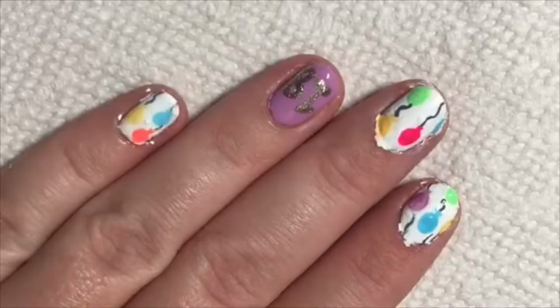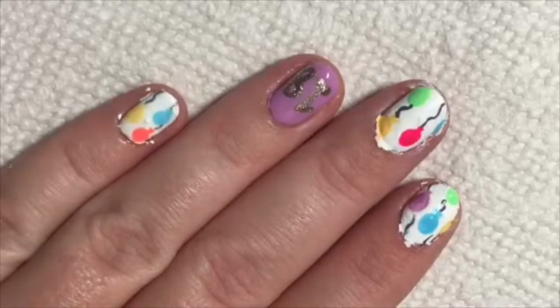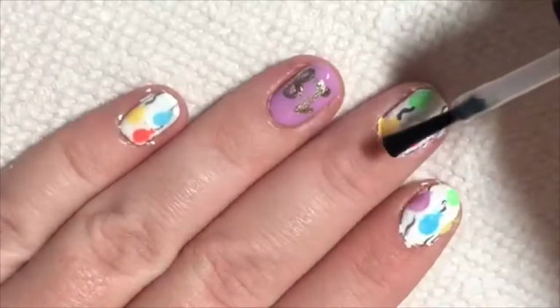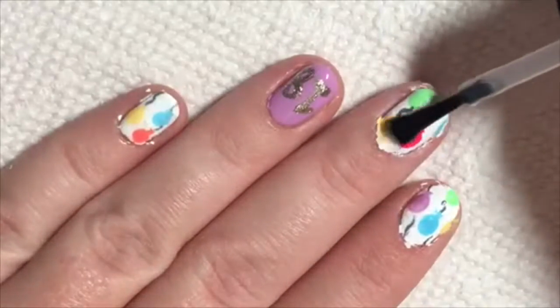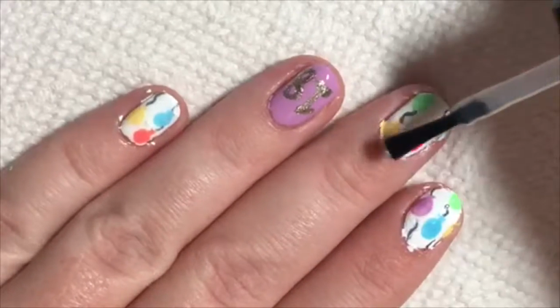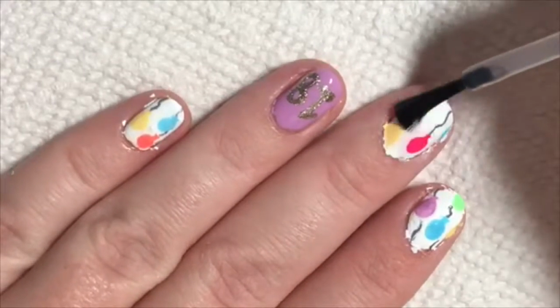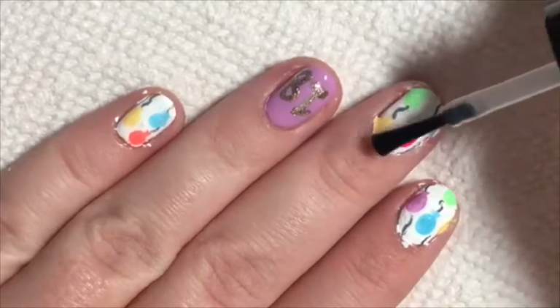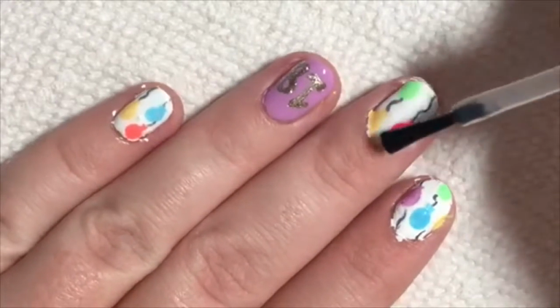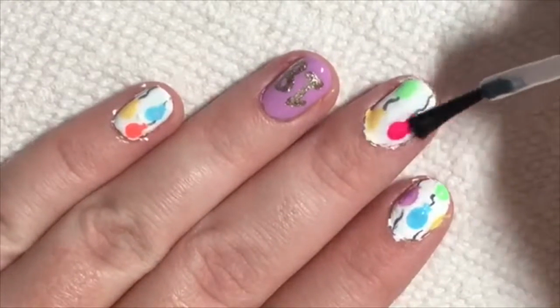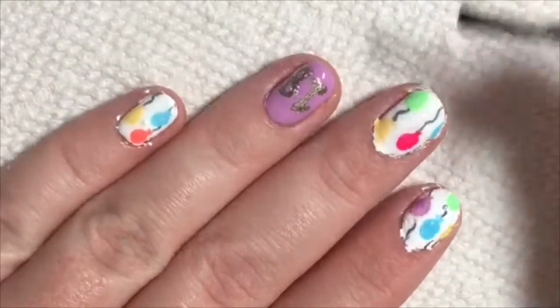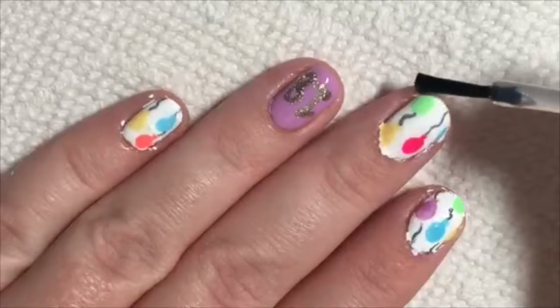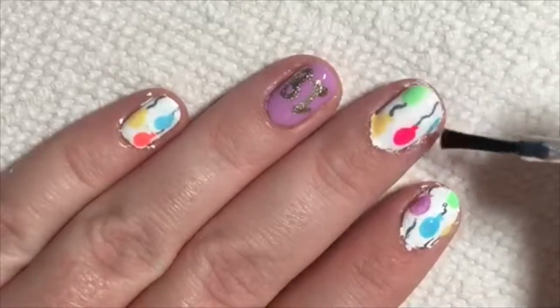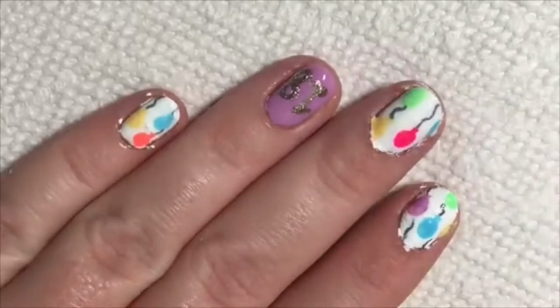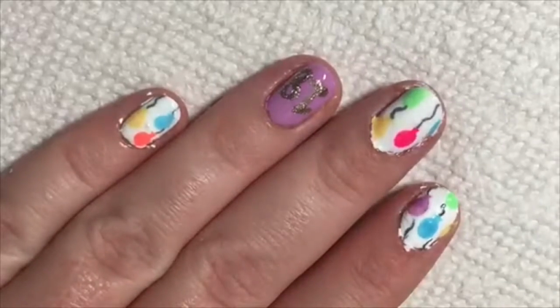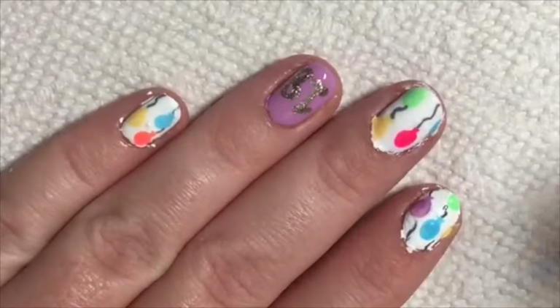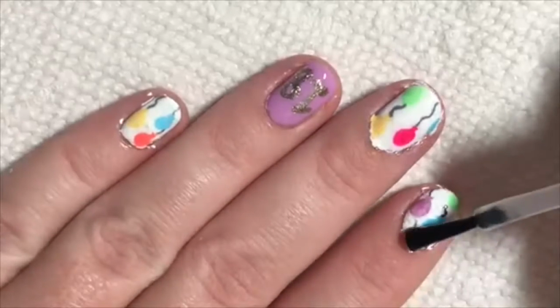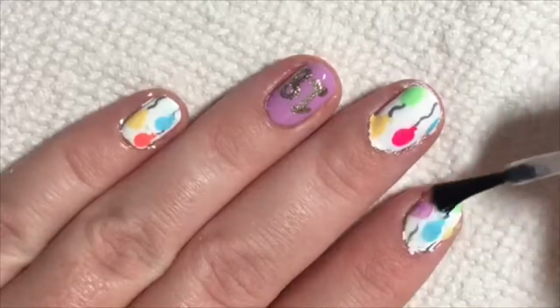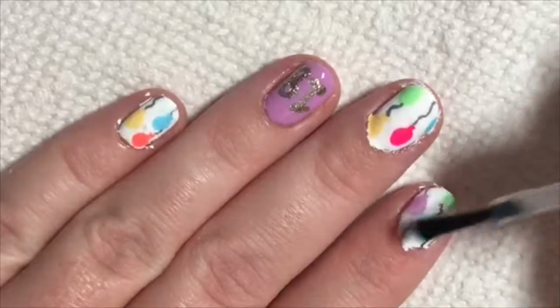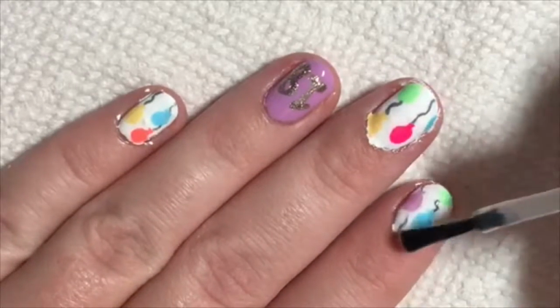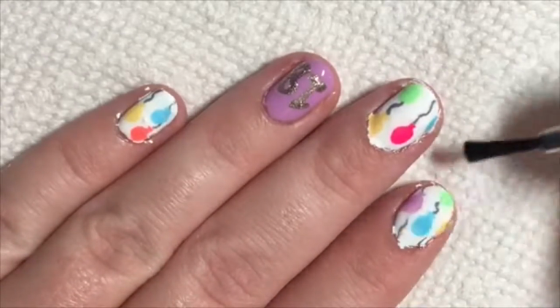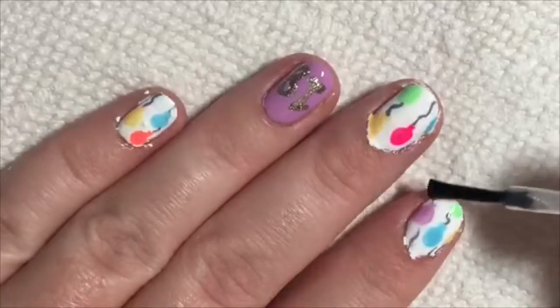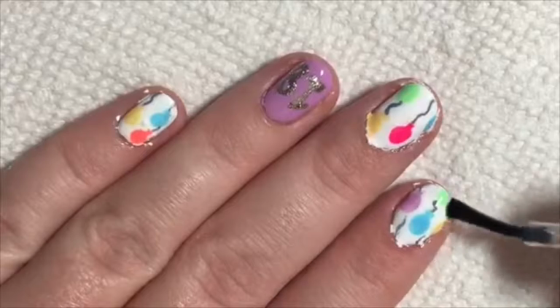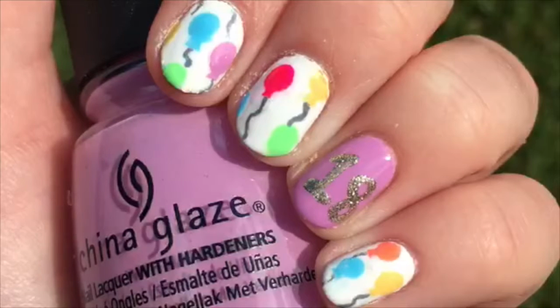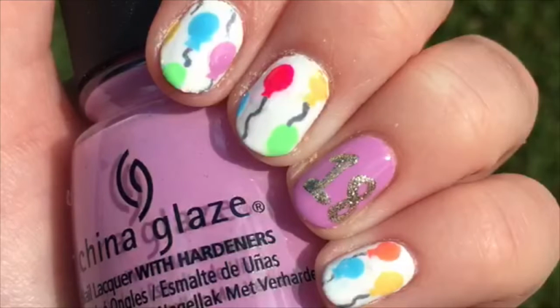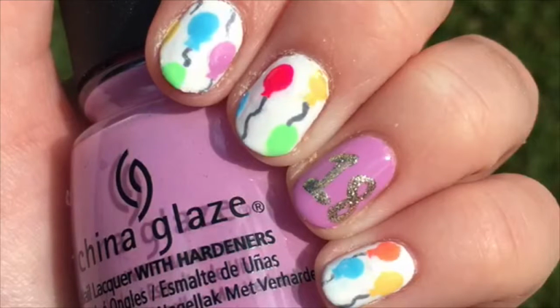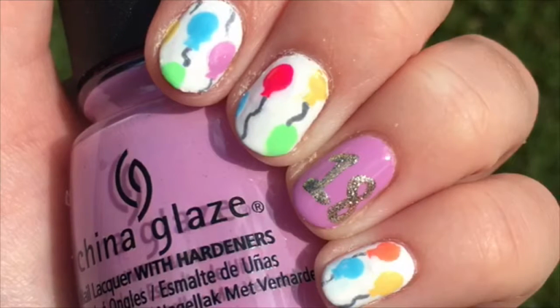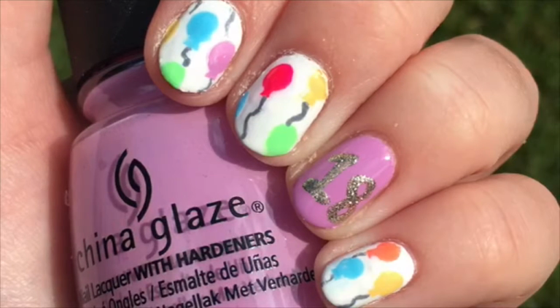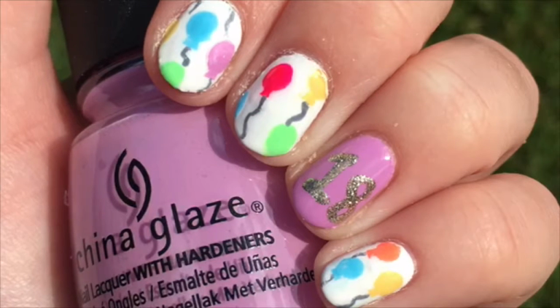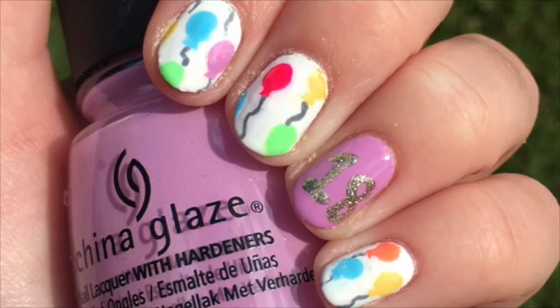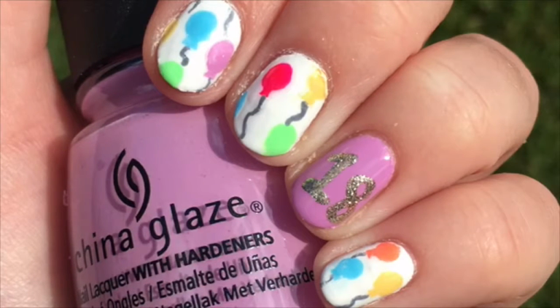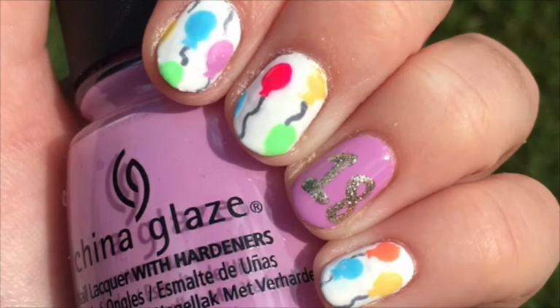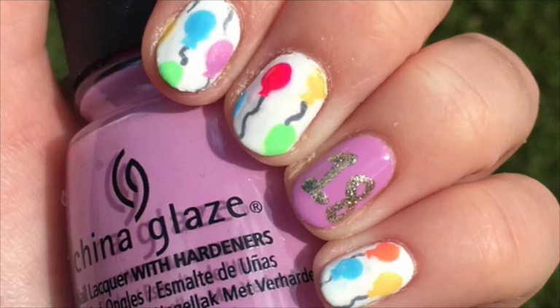I also cleaned up my nails off camera because they were pretty messy. But anyways, that is the finished design. Thank you so much for watching and I hope you subscribe to see more nail related videos. I'll link my other nail videos in the cards. Bye!